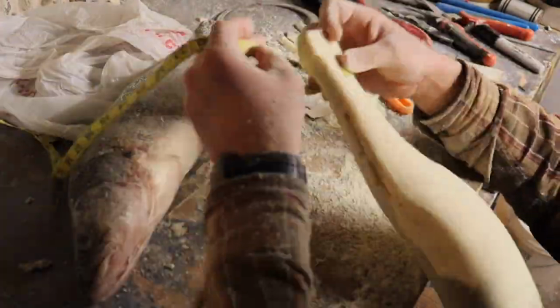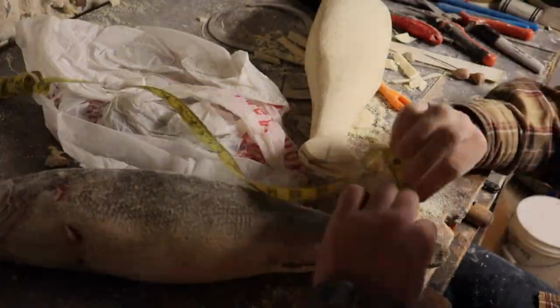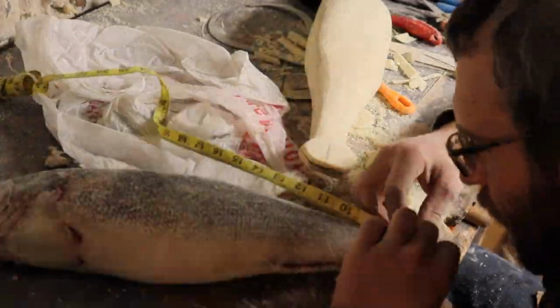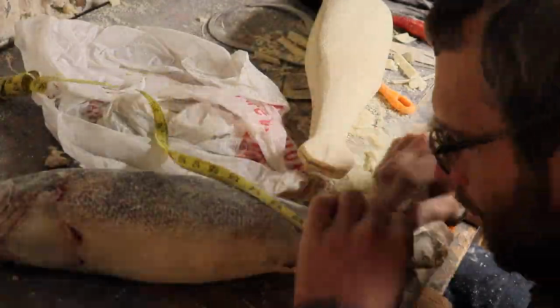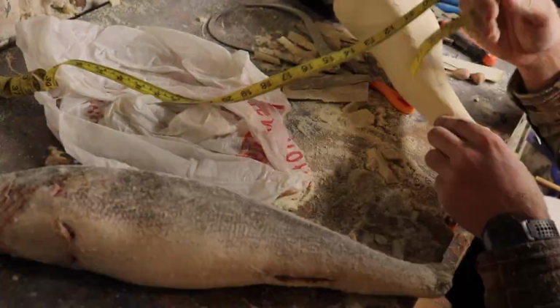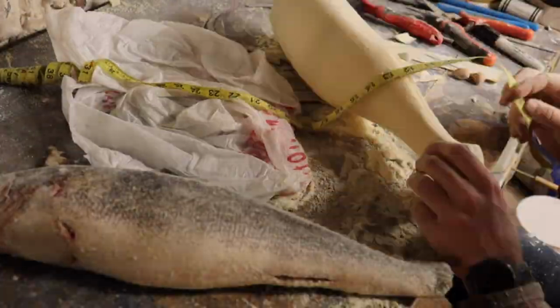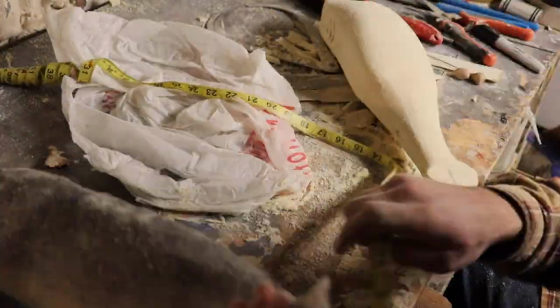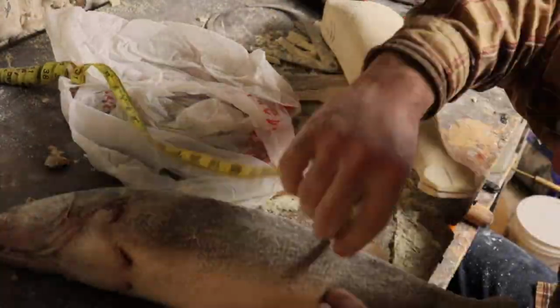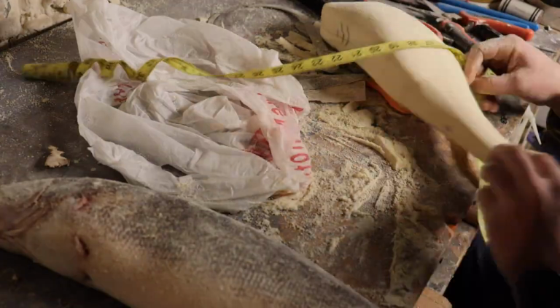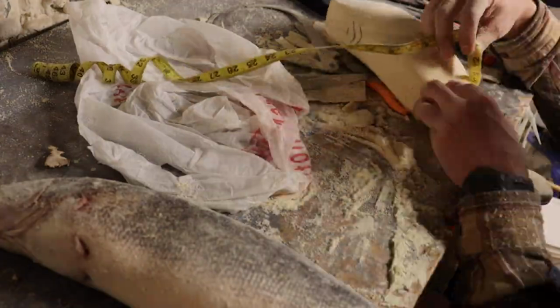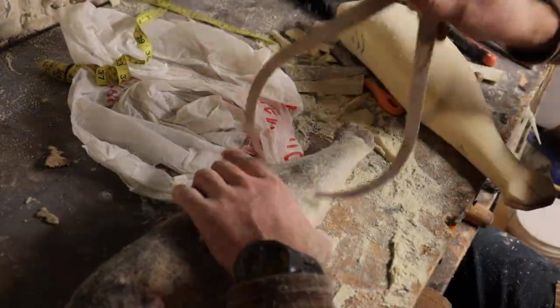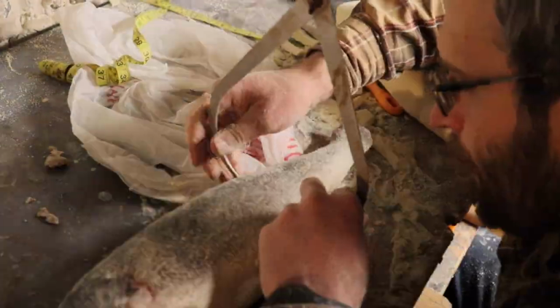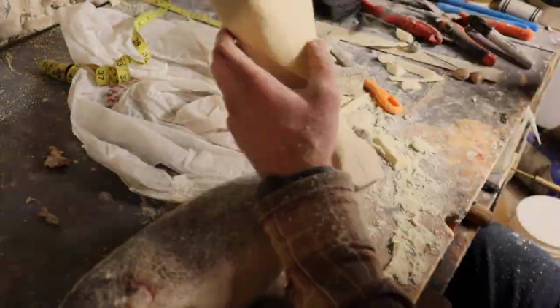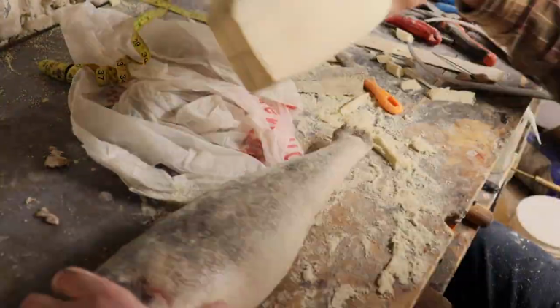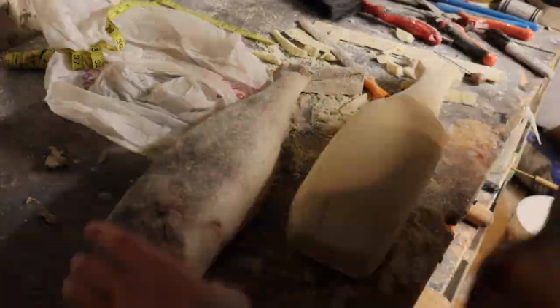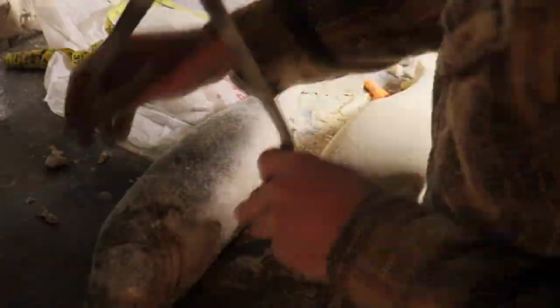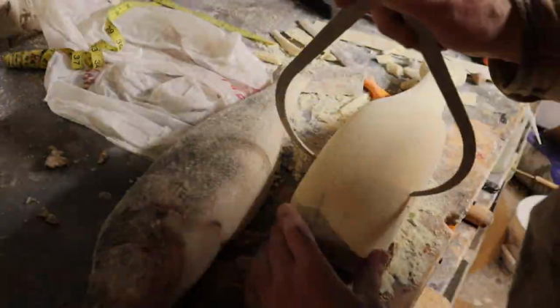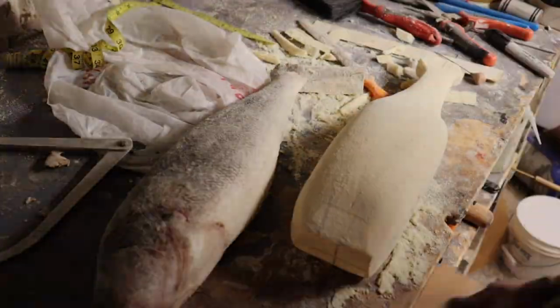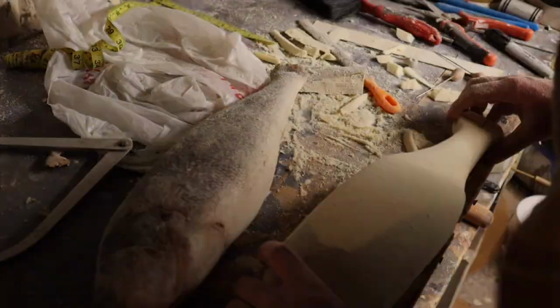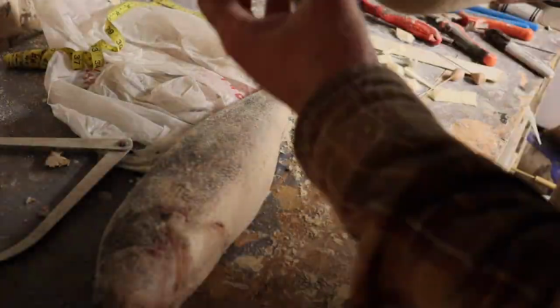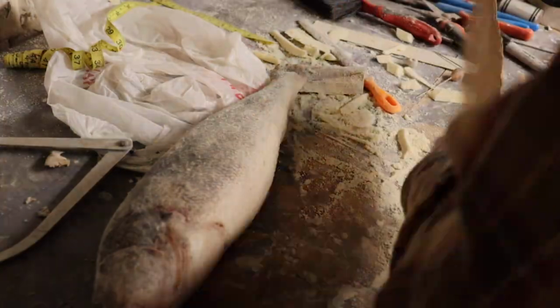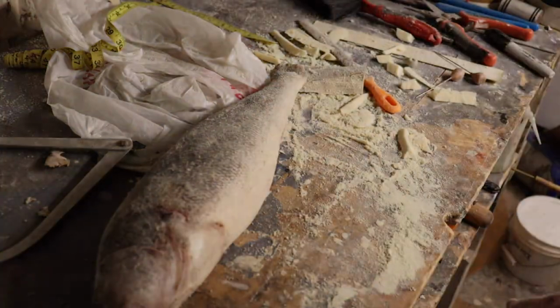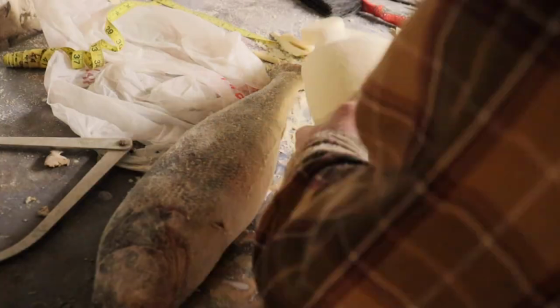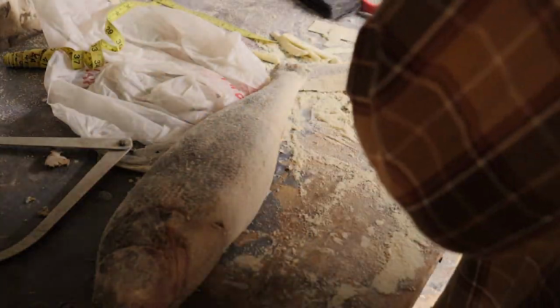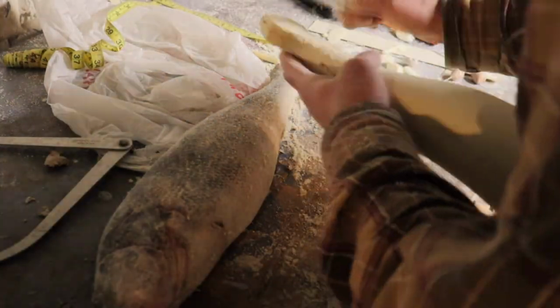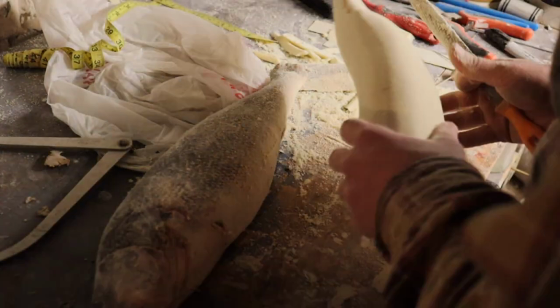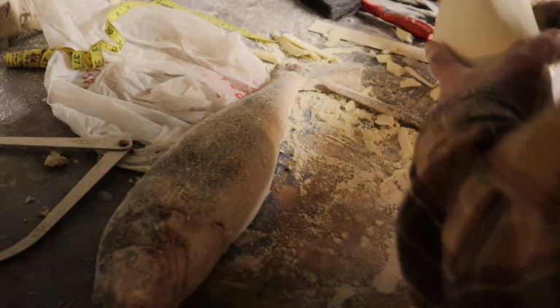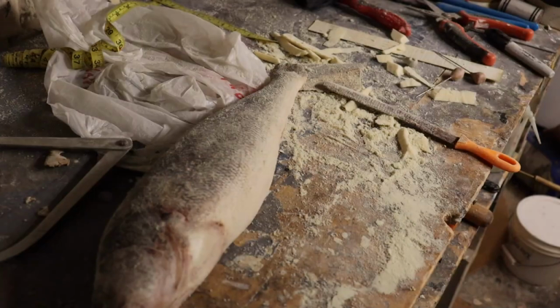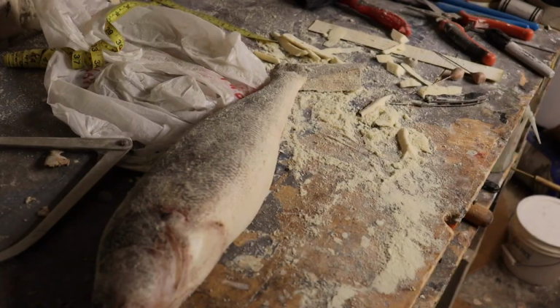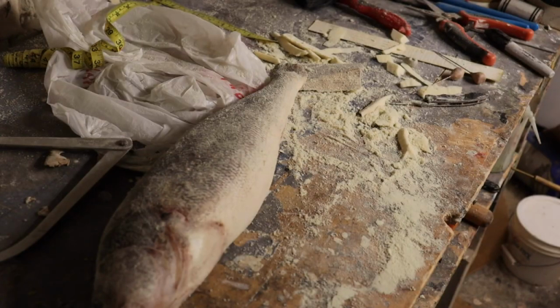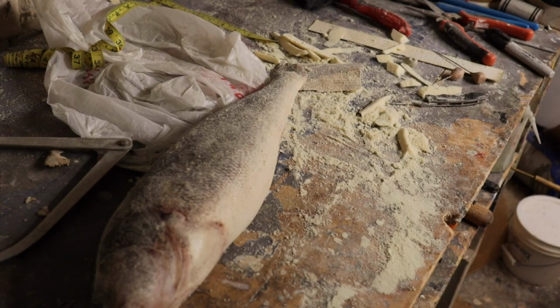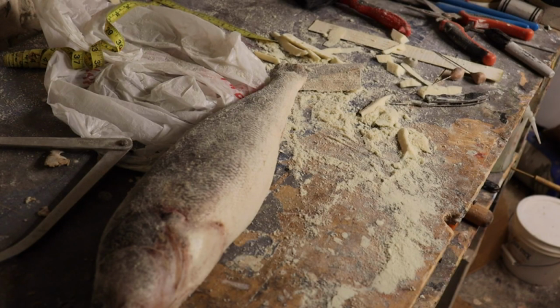The tail I usually wait until I get the skin on before I sand it down. It's a little fragile, so you don't want to do that too early and accidentally break it off and have to try to piece it back in.